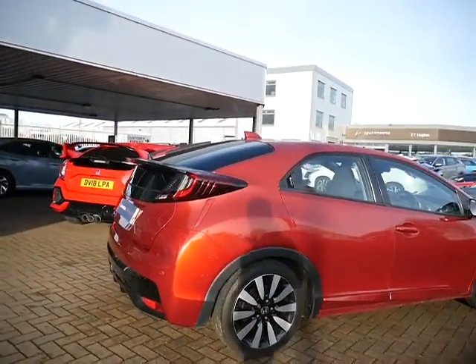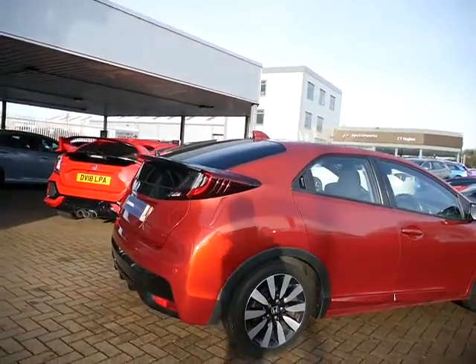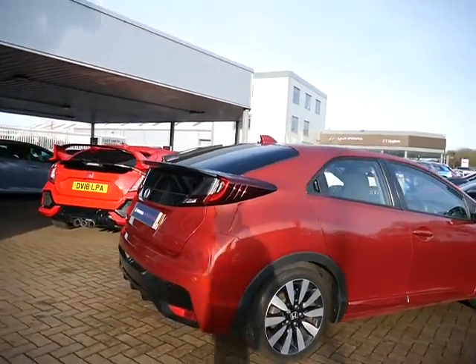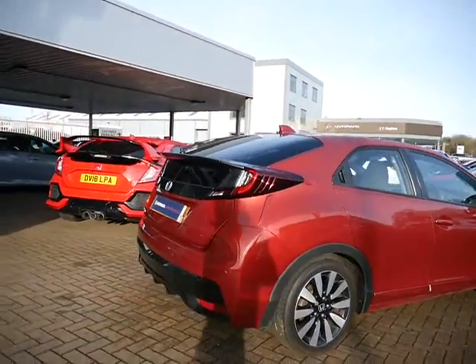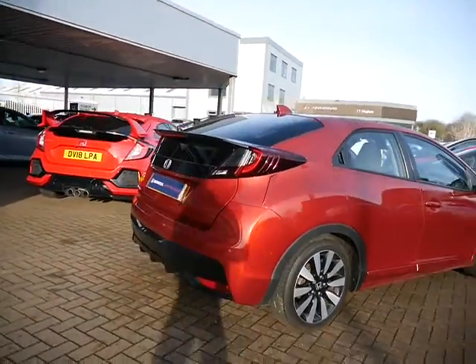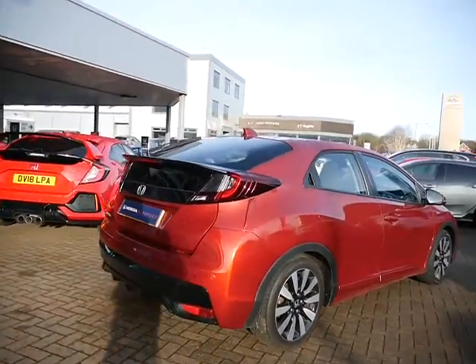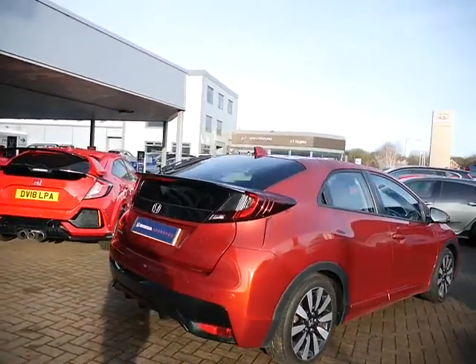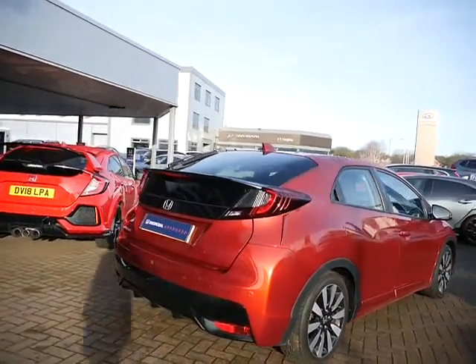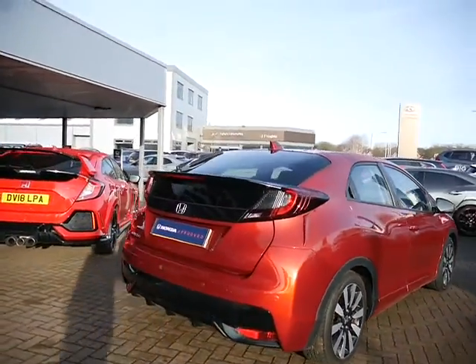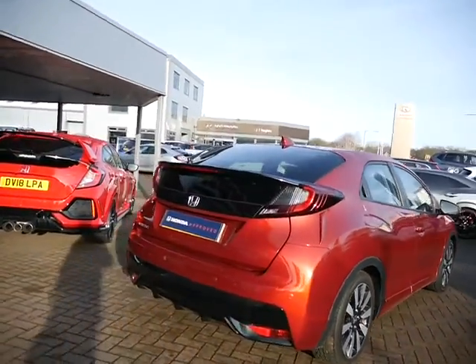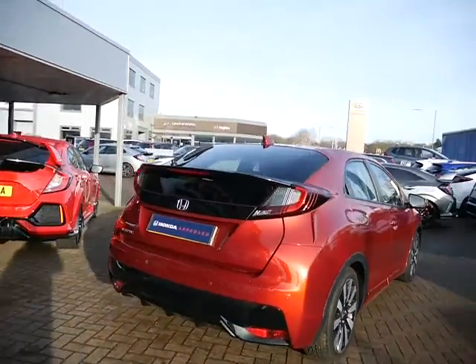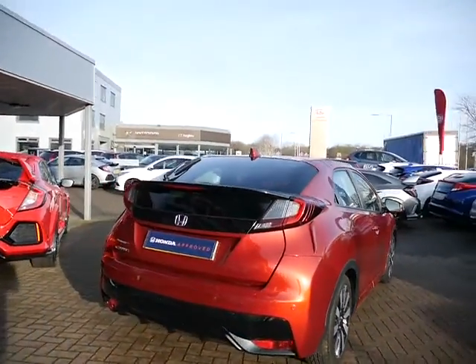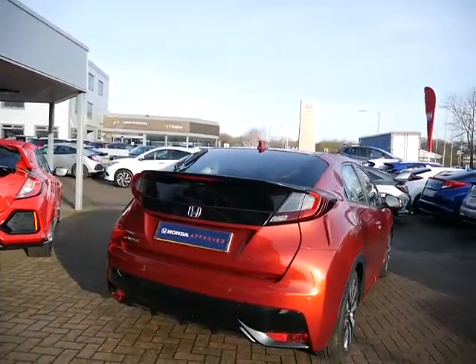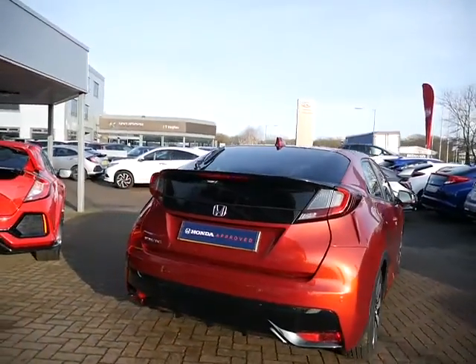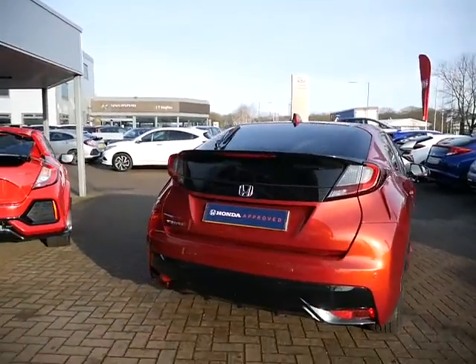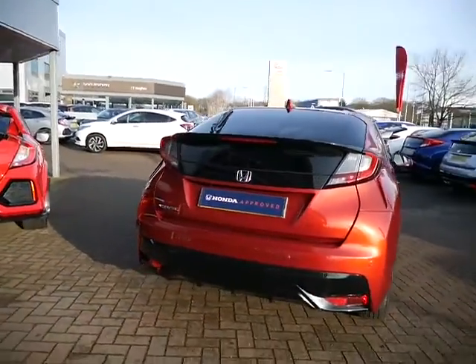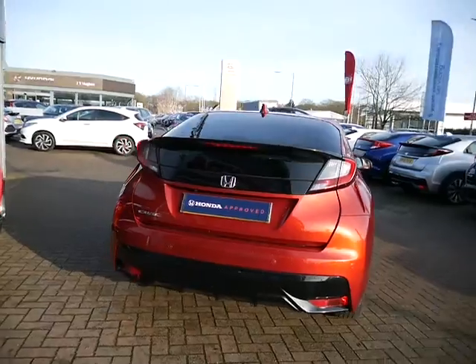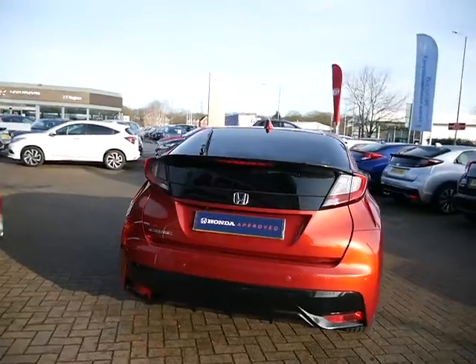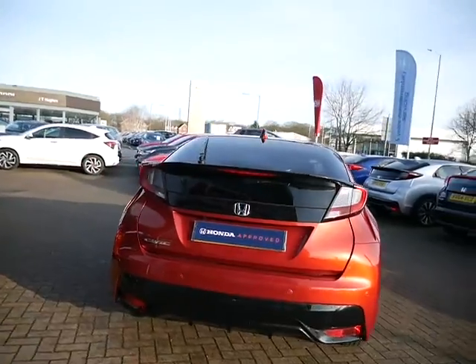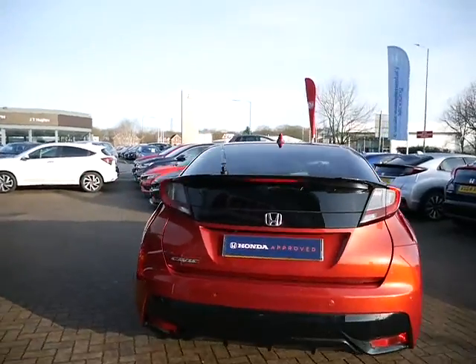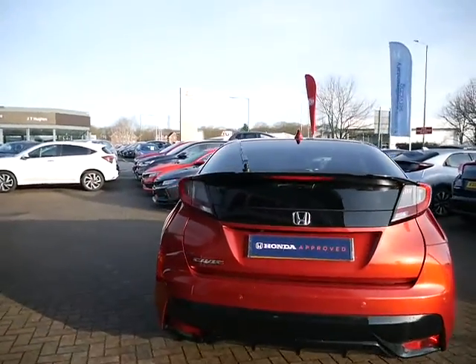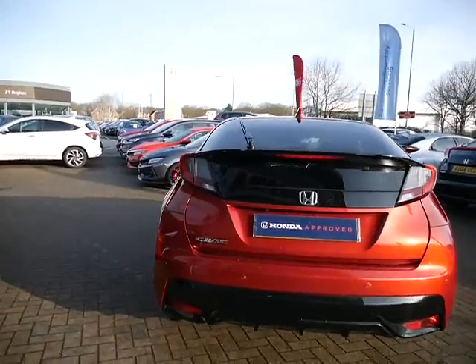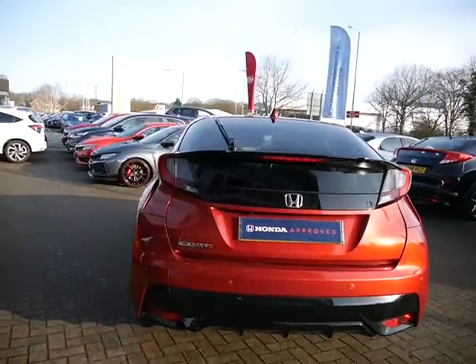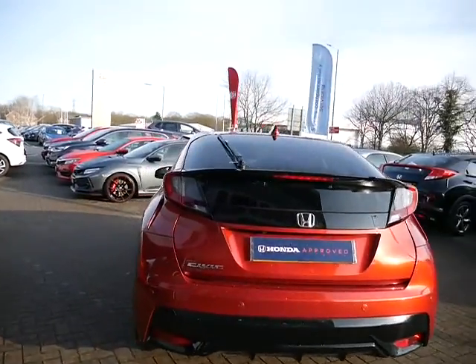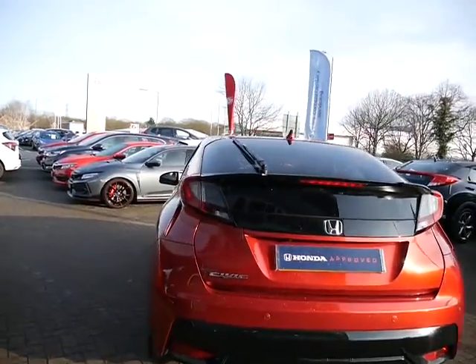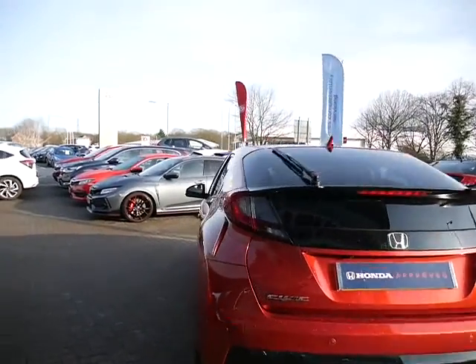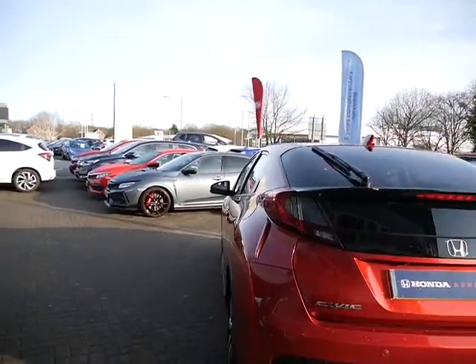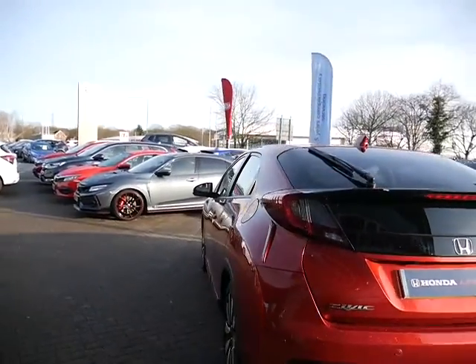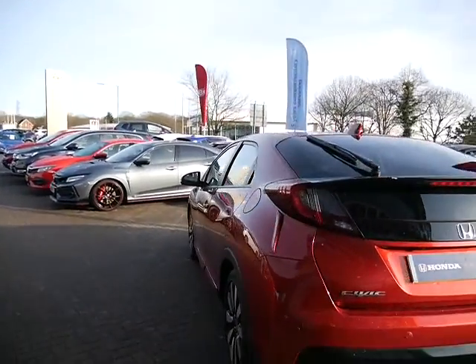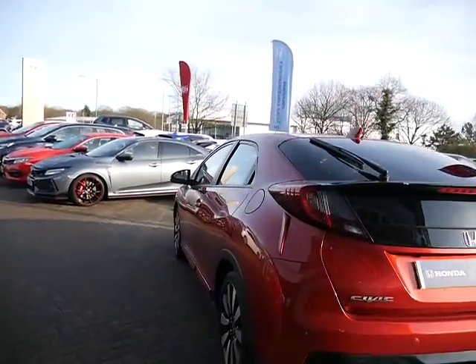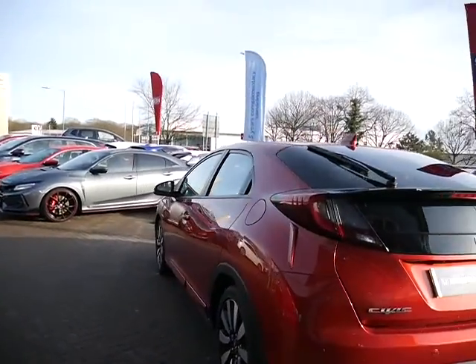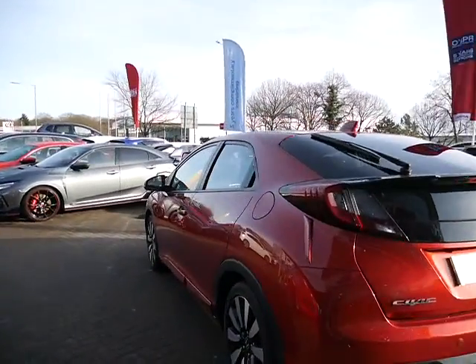With this car you do get your alloy wheels, you get your front and rear parking sensors, you also get the rear parking camera, and the colour of this car is Passion Red.